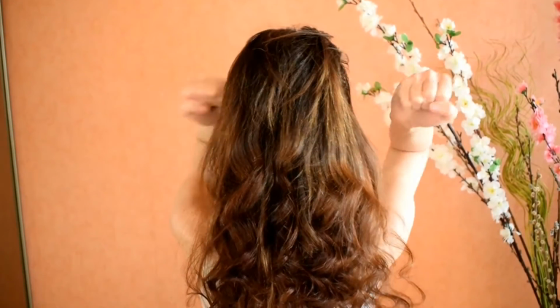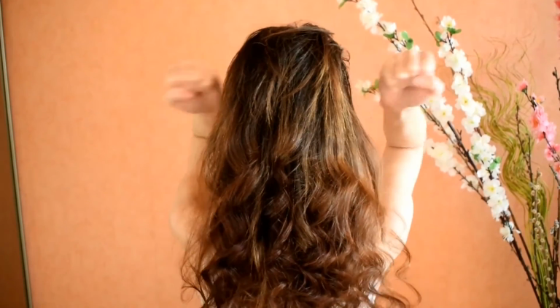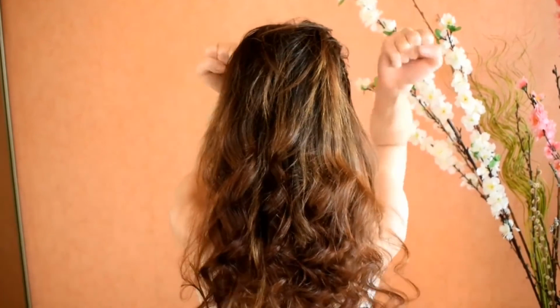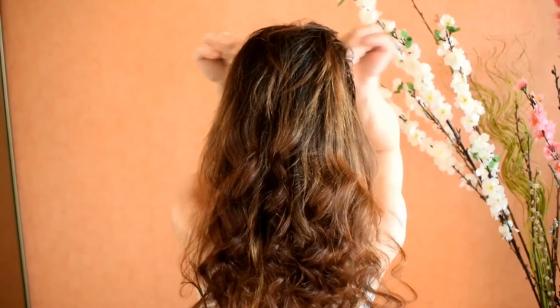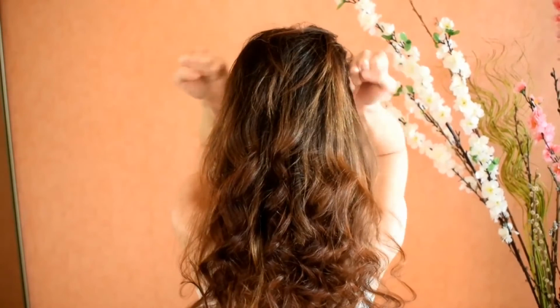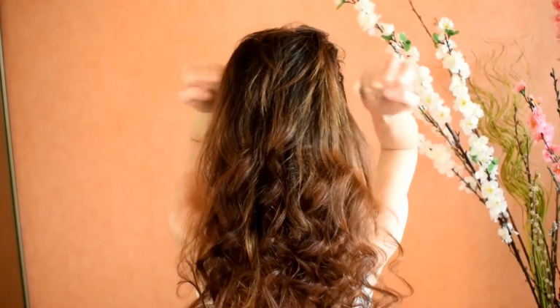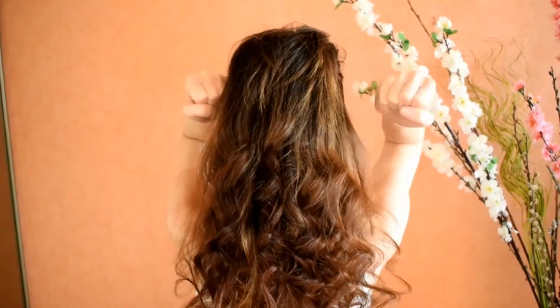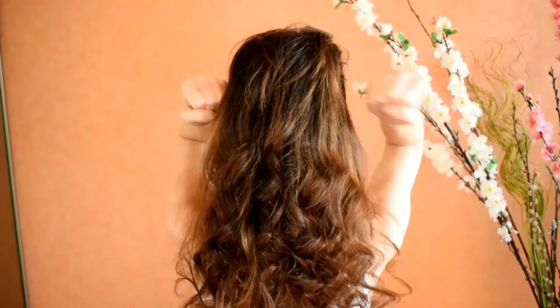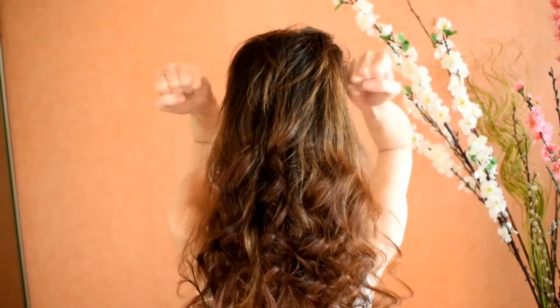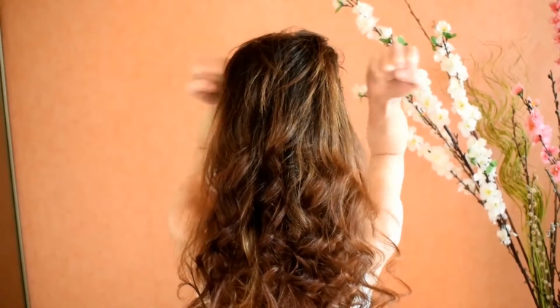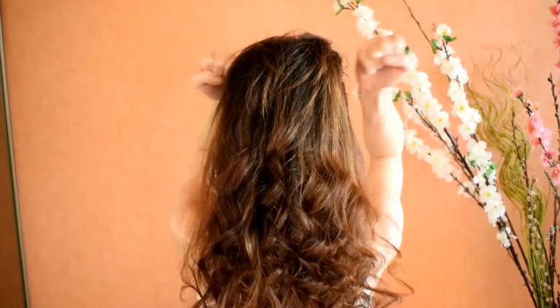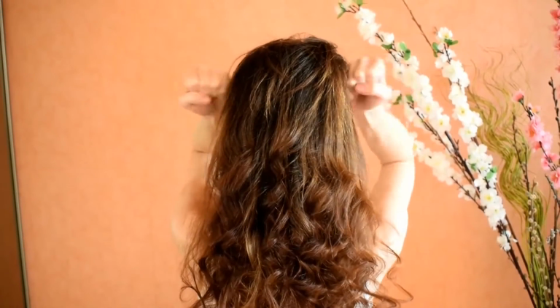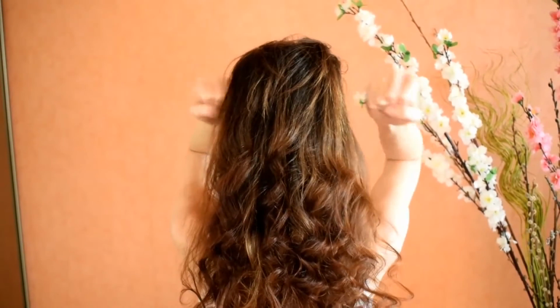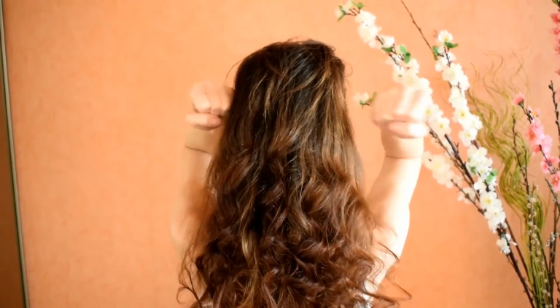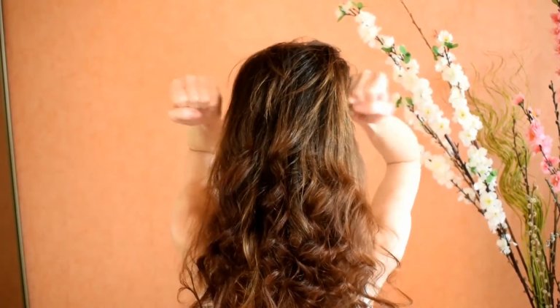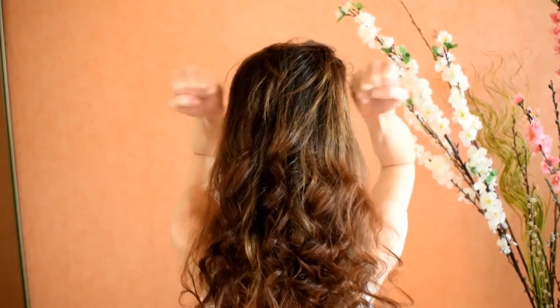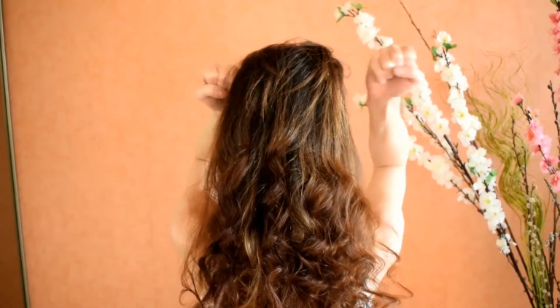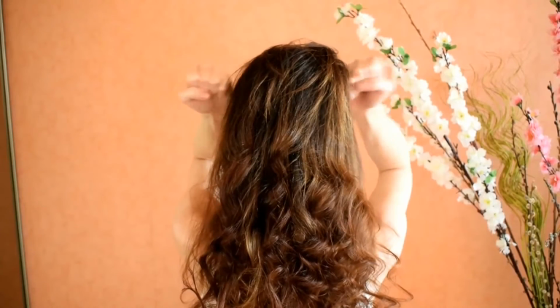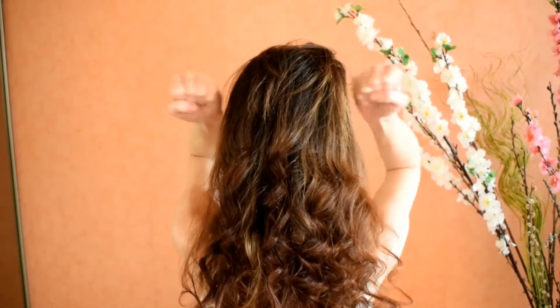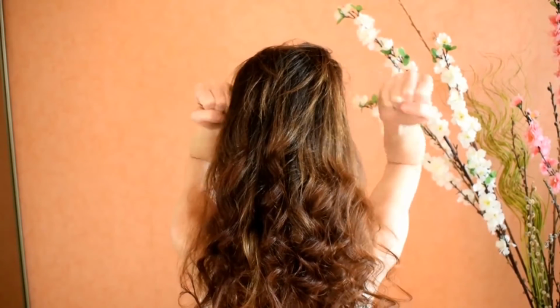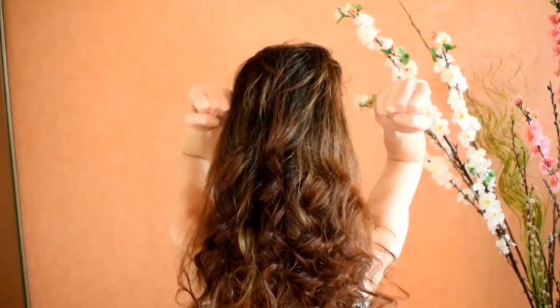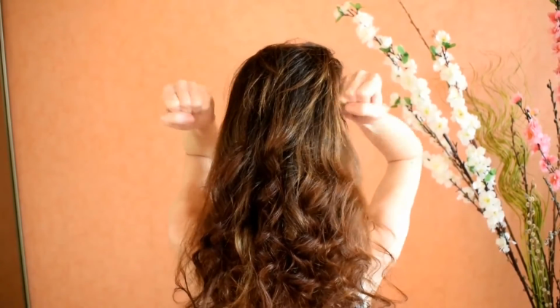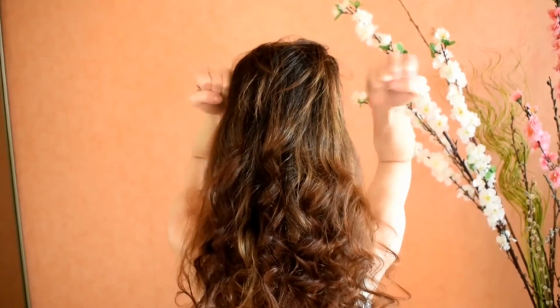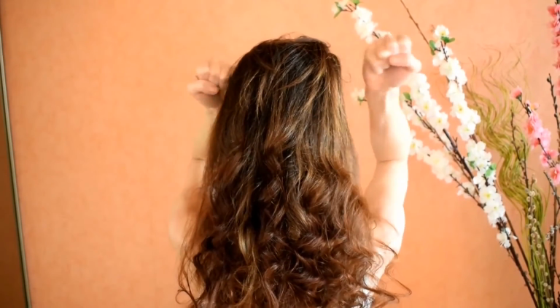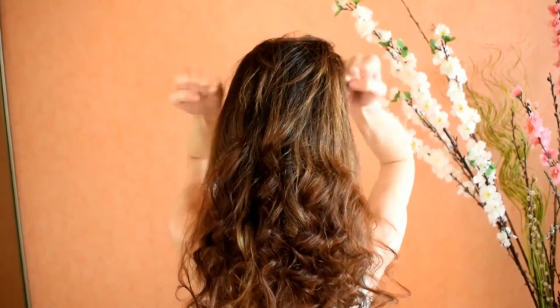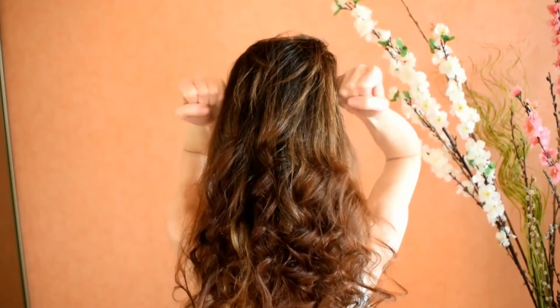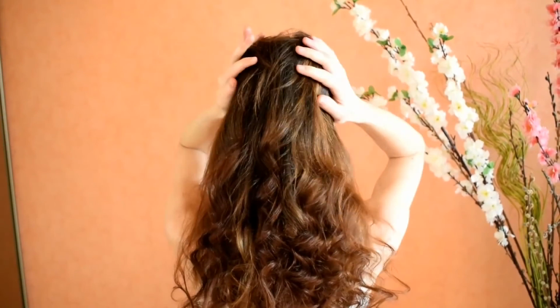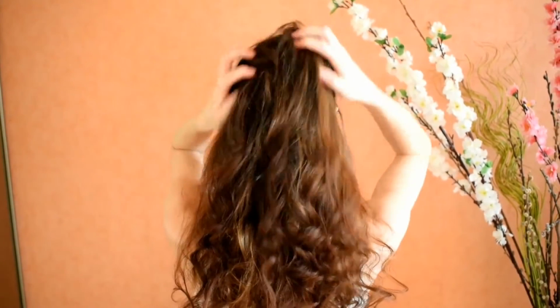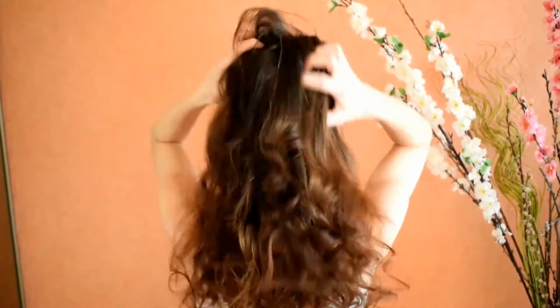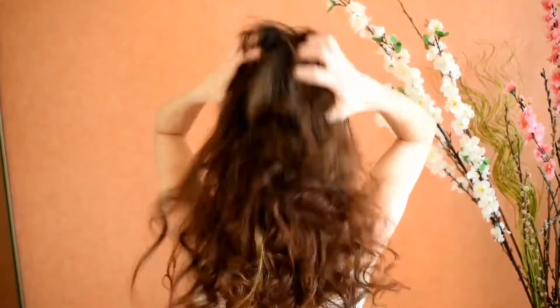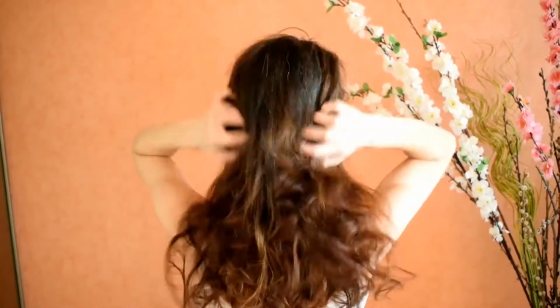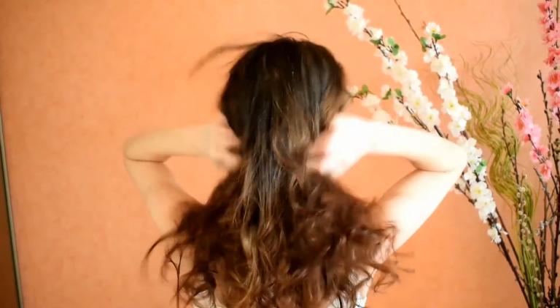Now forming a fist, I am hitting the side of my head. That is also great because you're going to feel how much pressure you are applying, so you can test it out on yourself first.